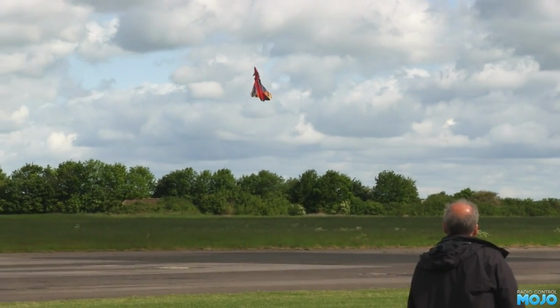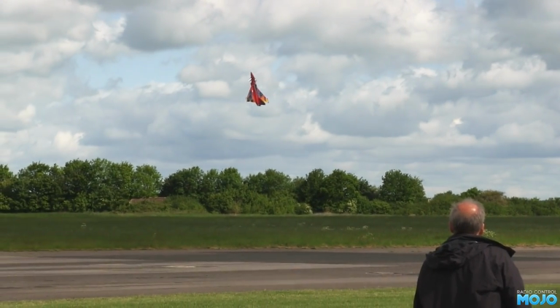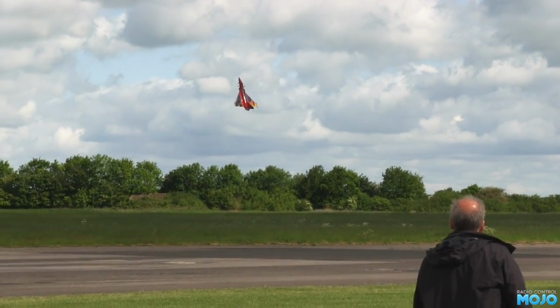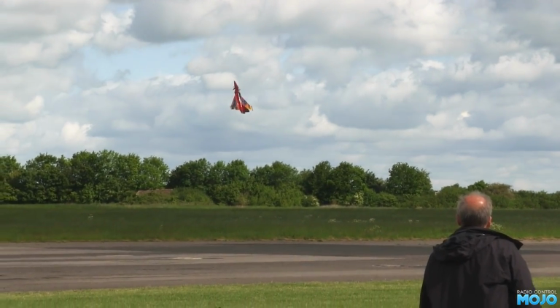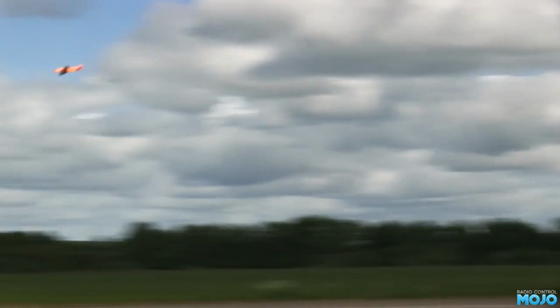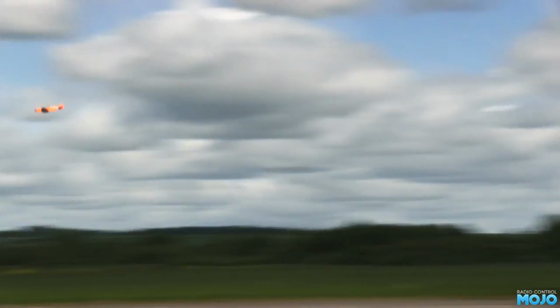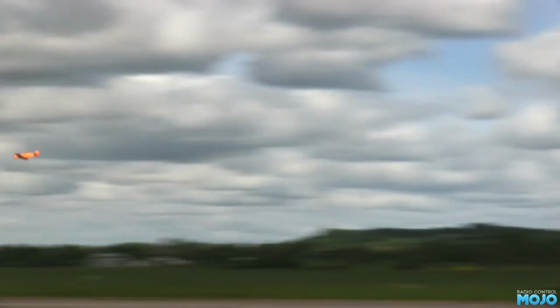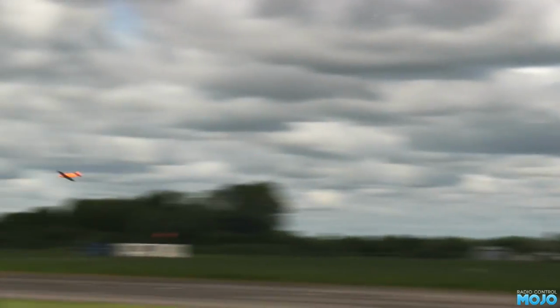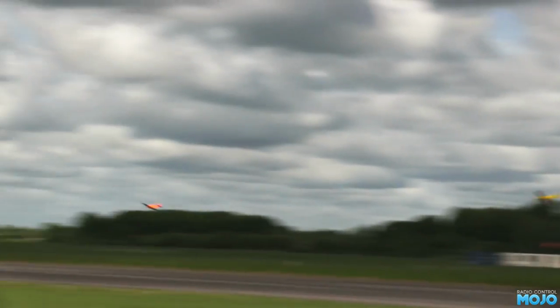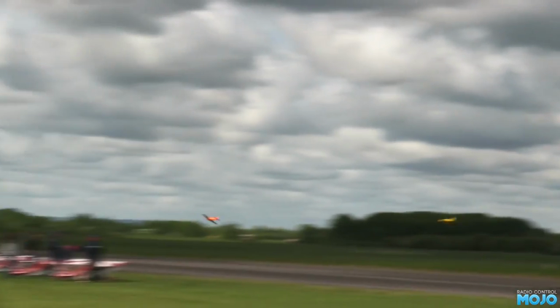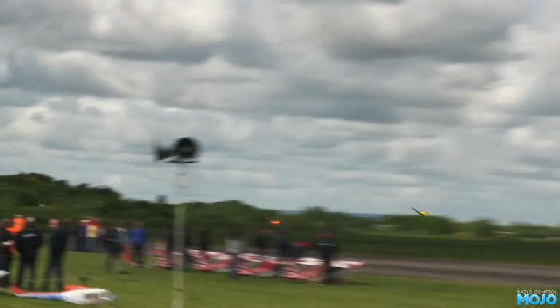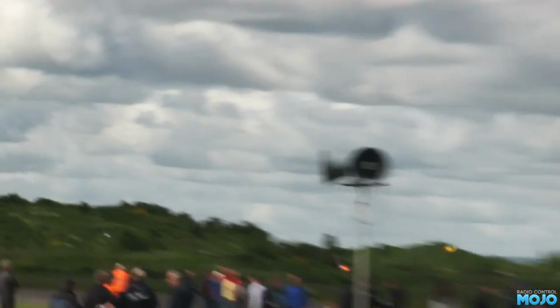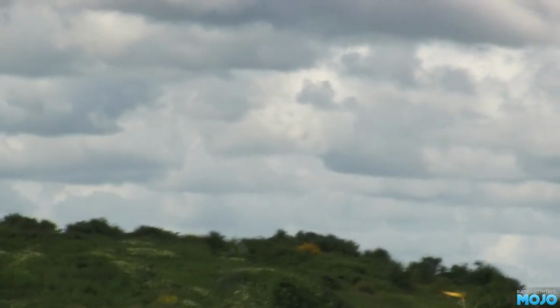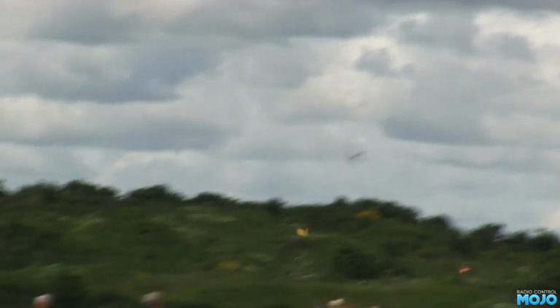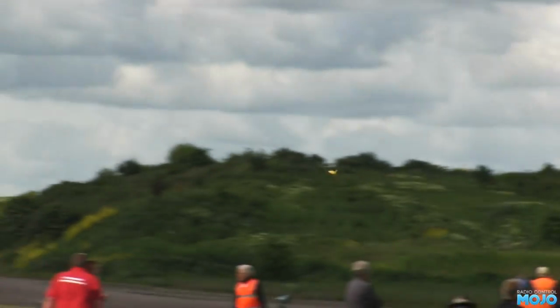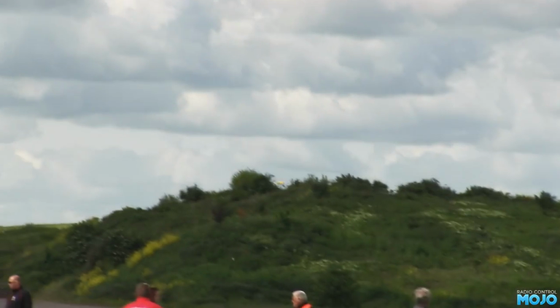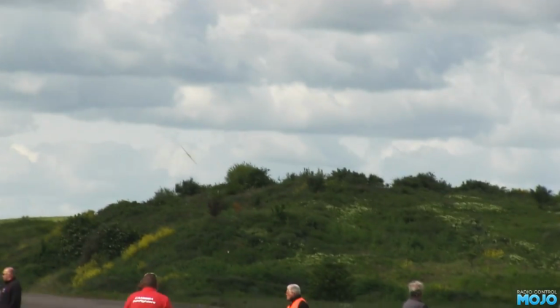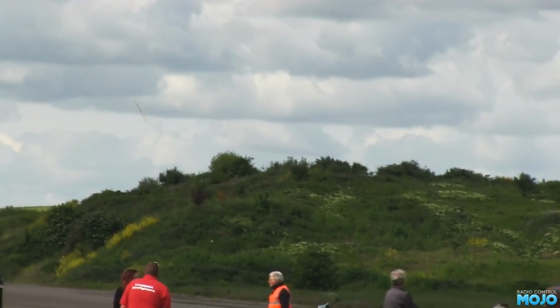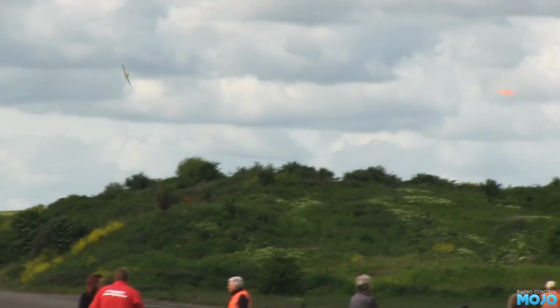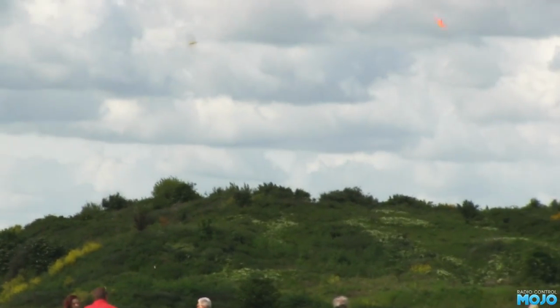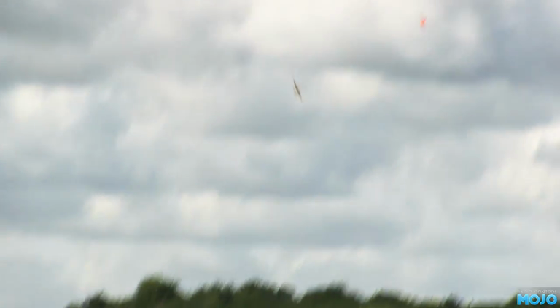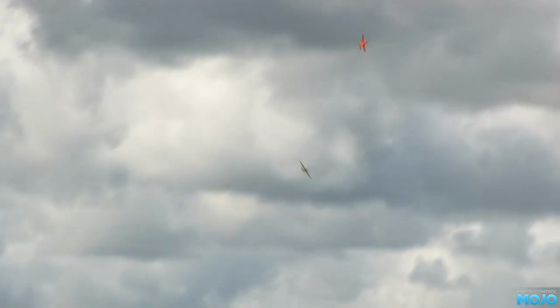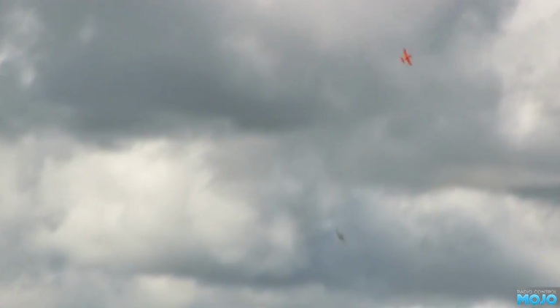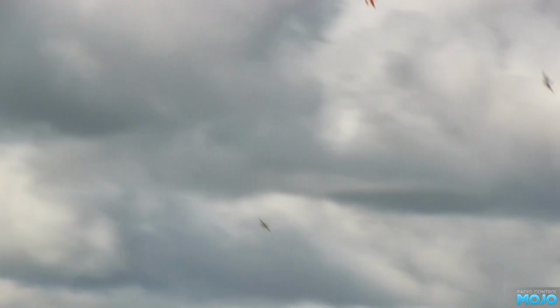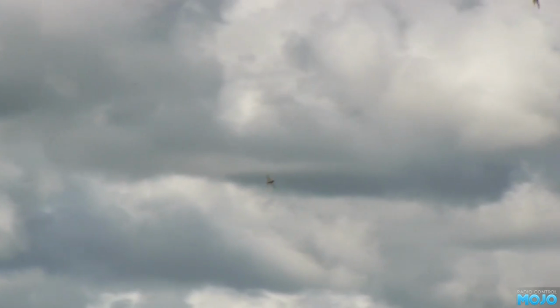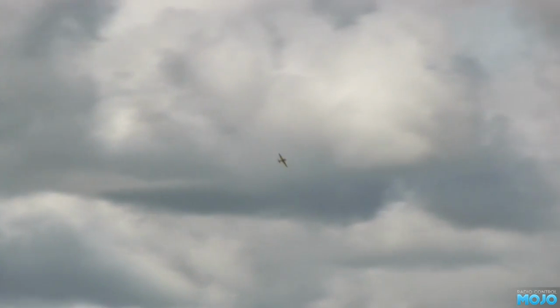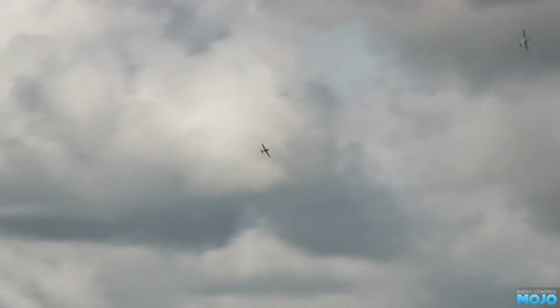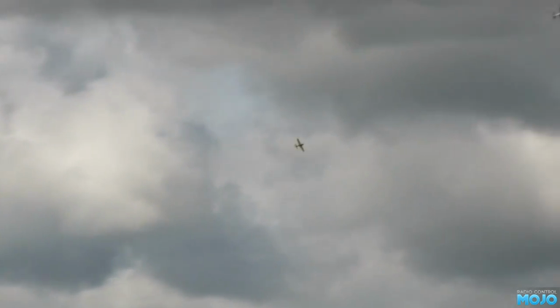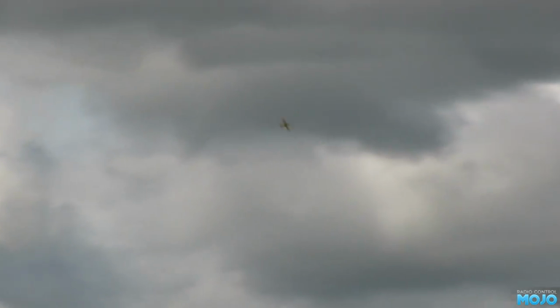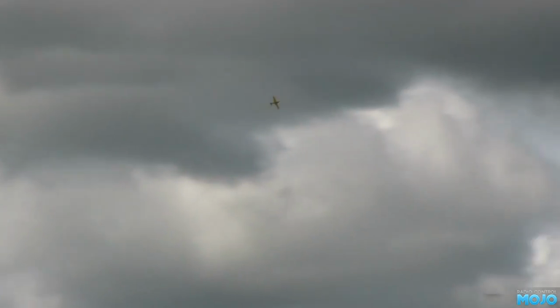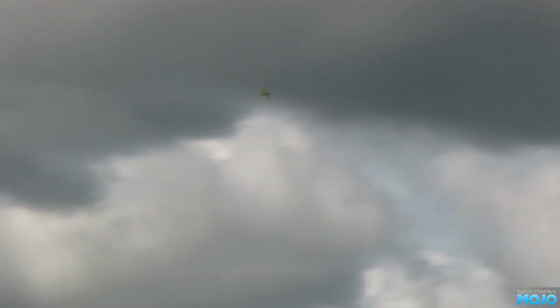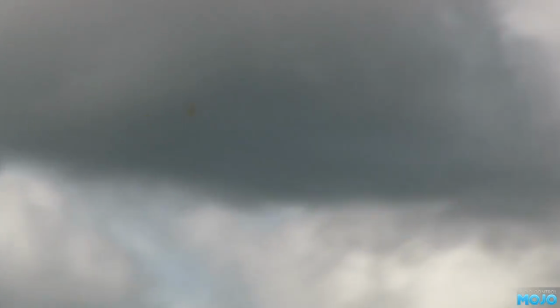These guys were a right pain to film. Fun Fighters I think was the name — flying with small glow engines. Really quick. And now something a bit bigger.